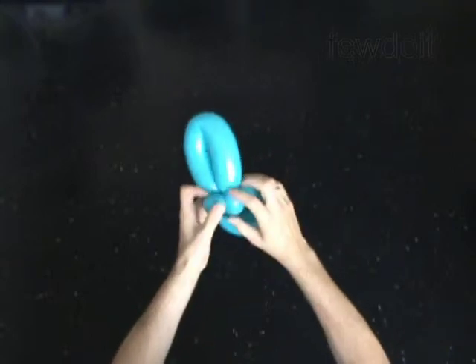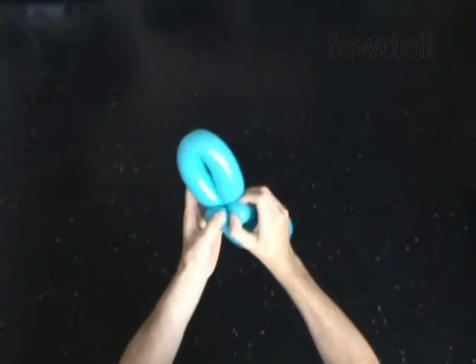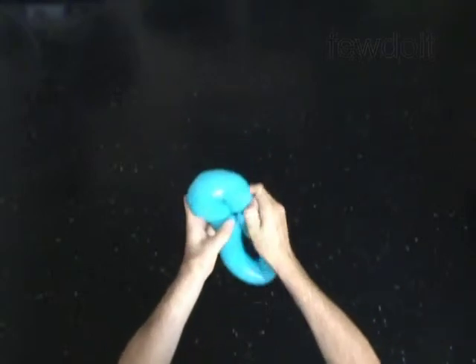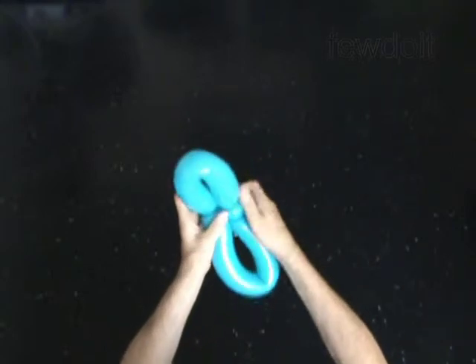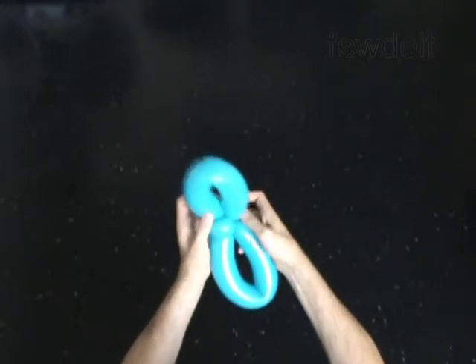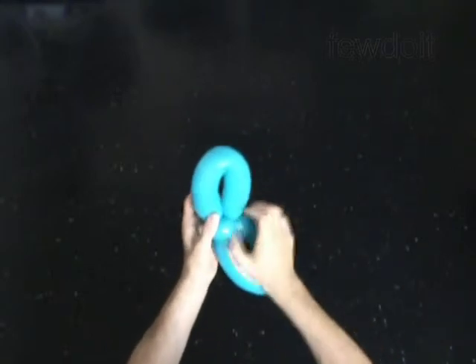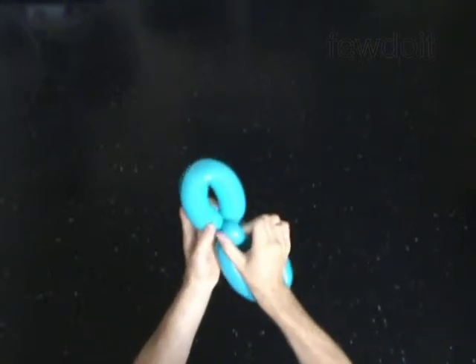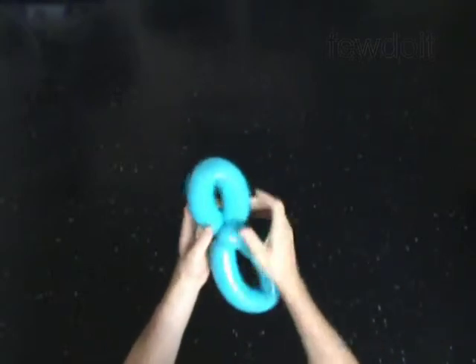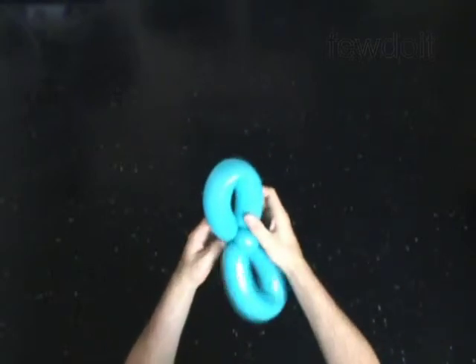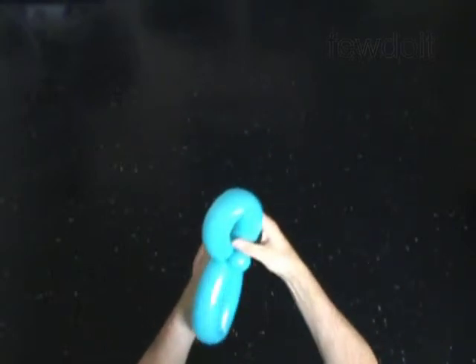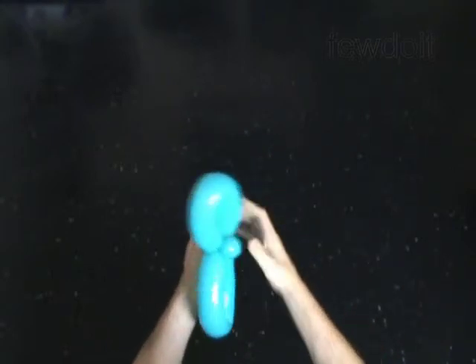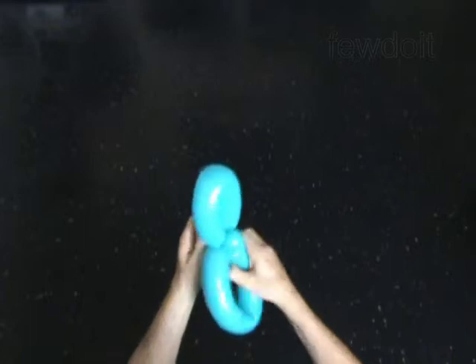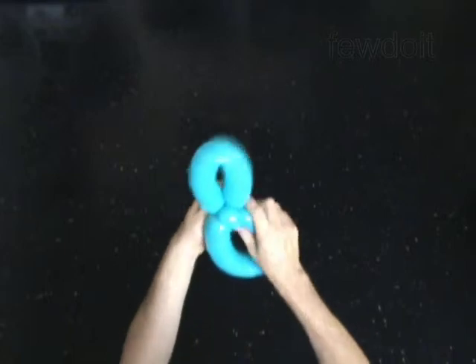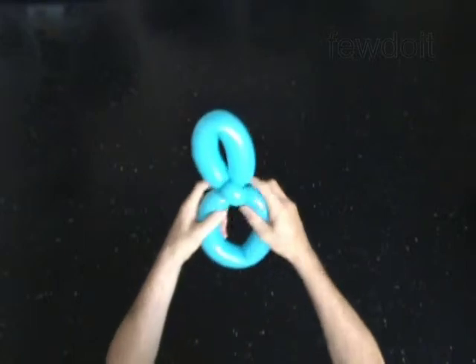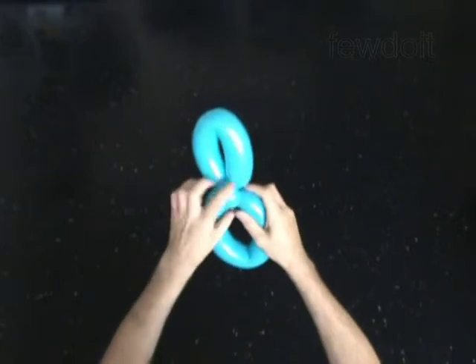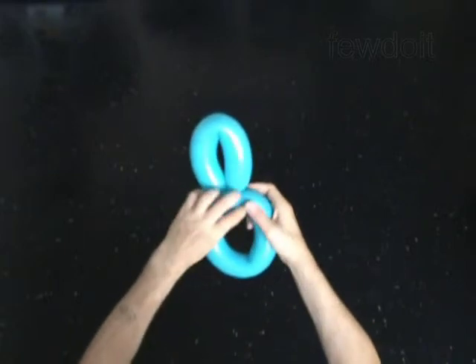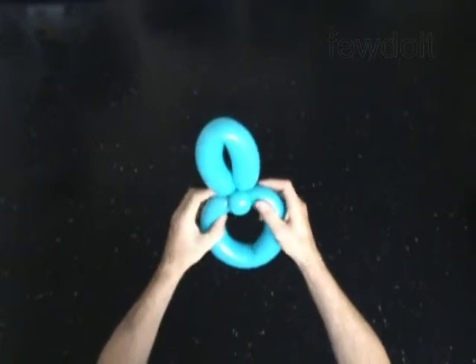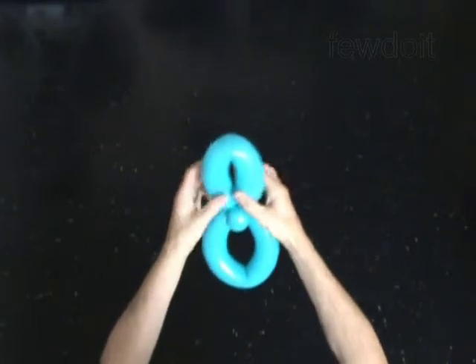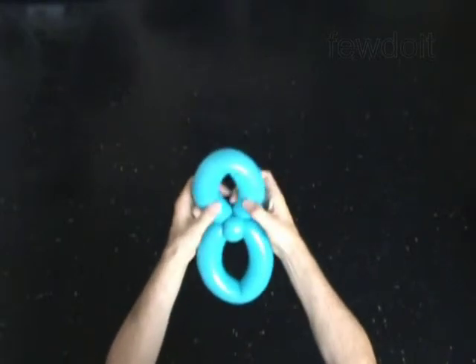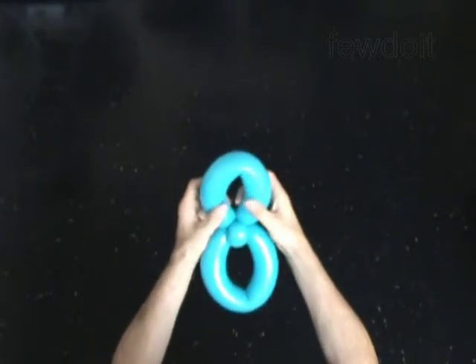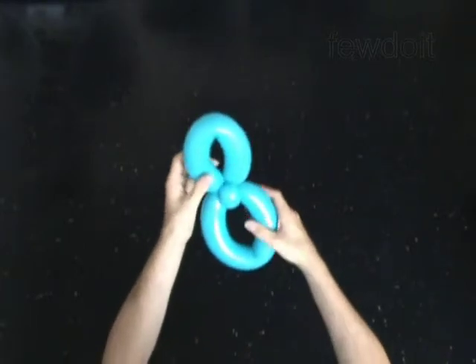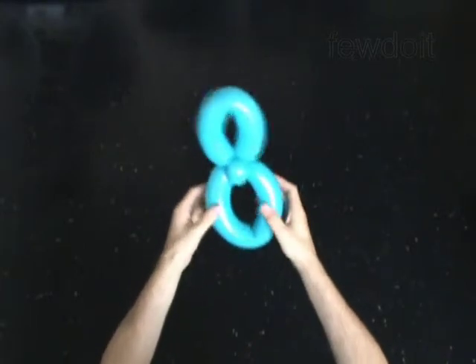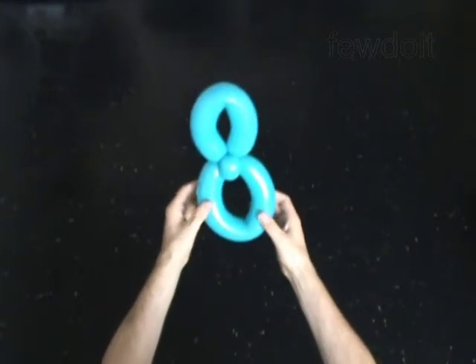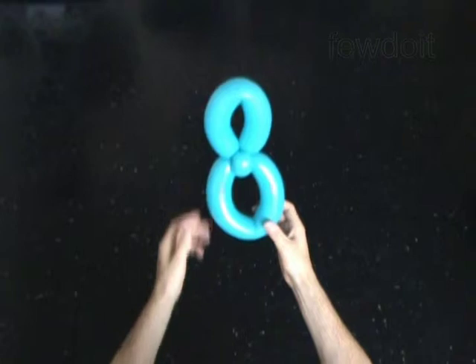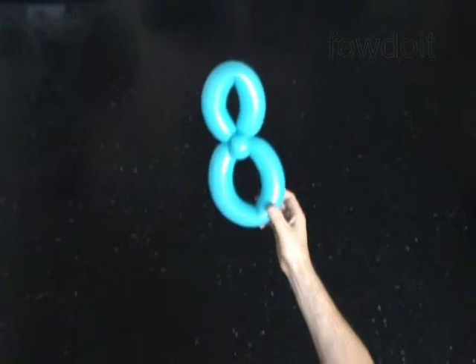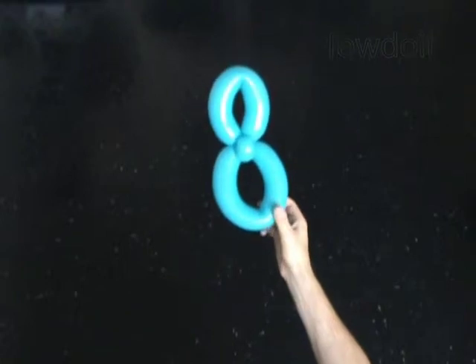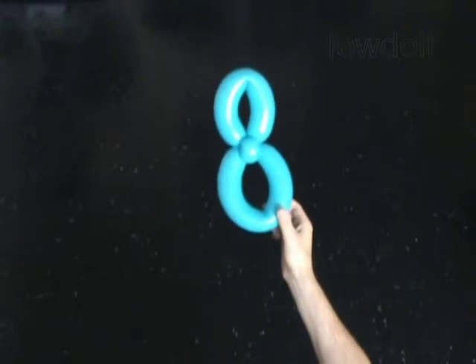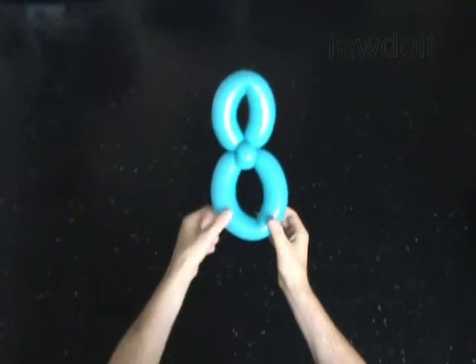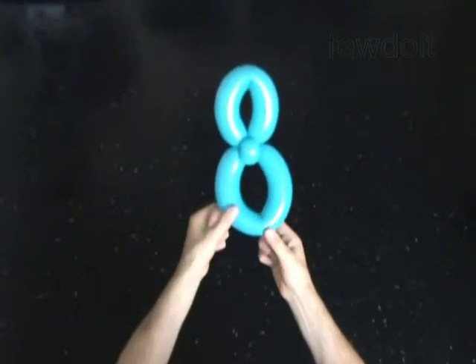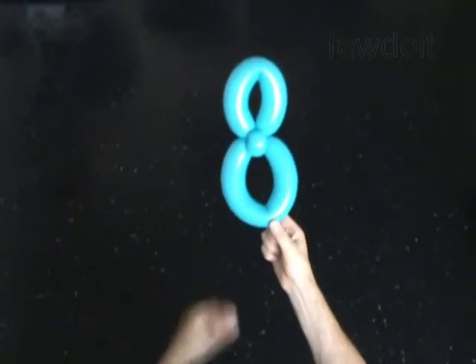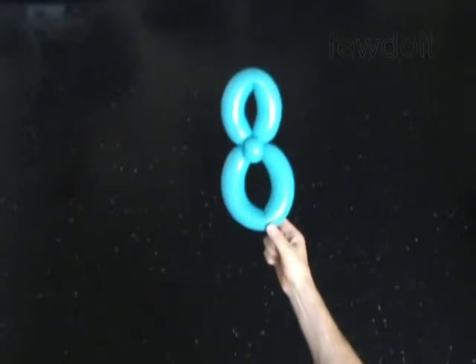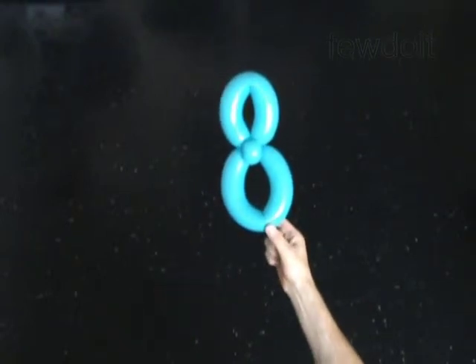Fix all bubbles in proper position. Congratulations! You have made the digit 8.